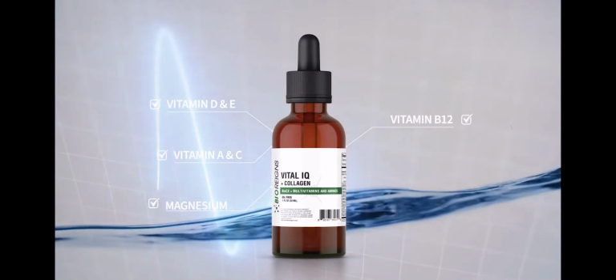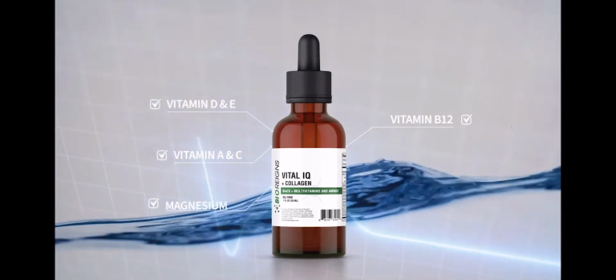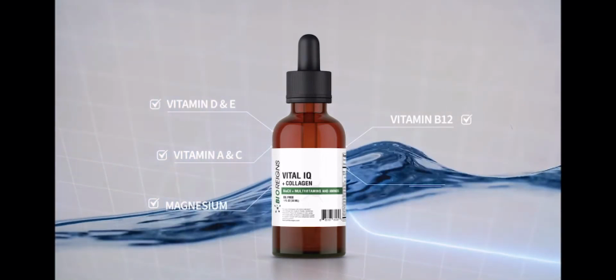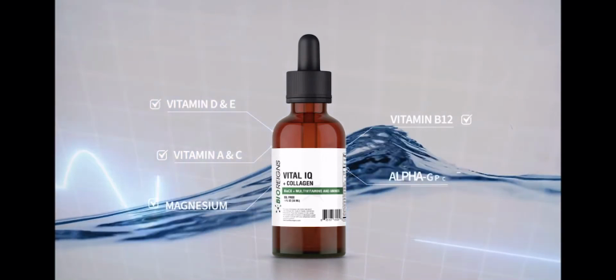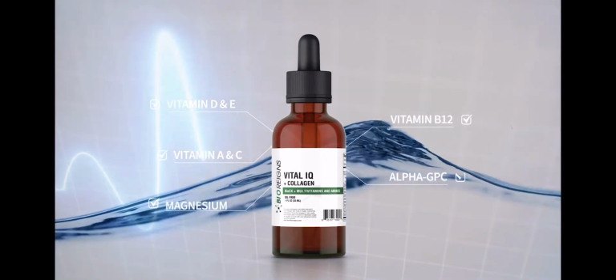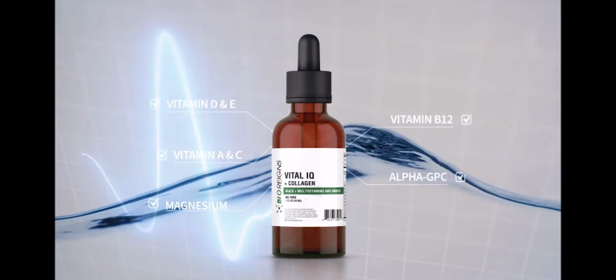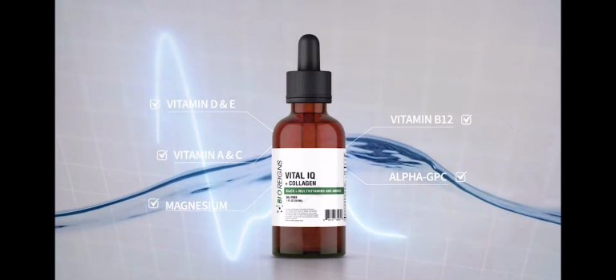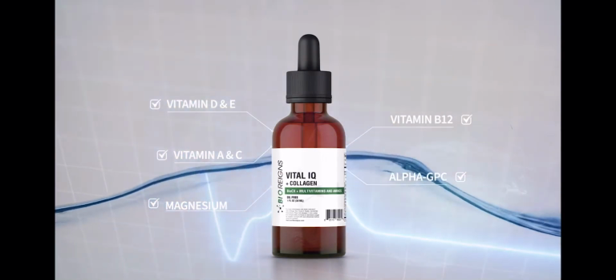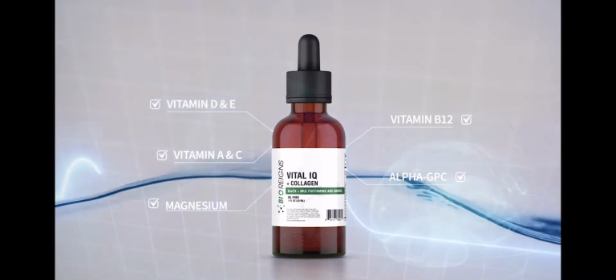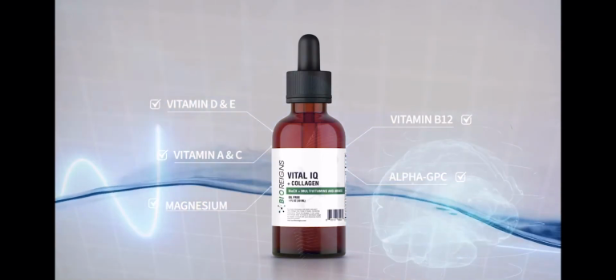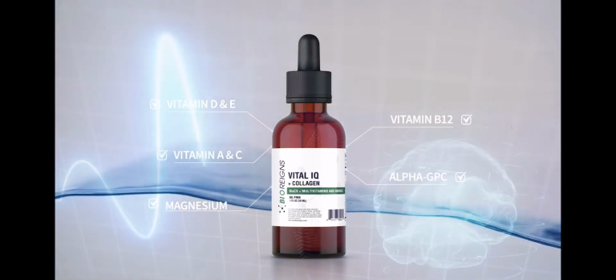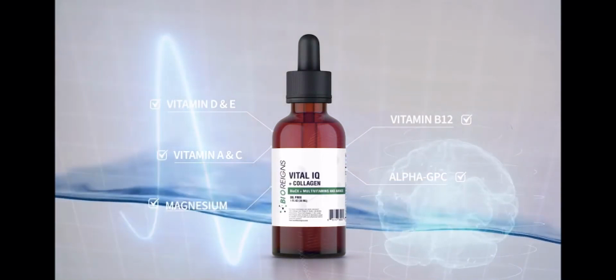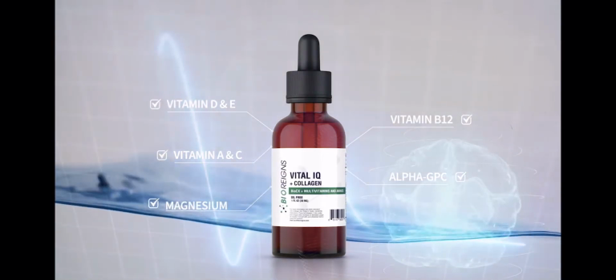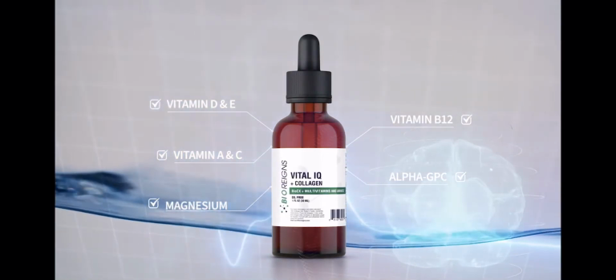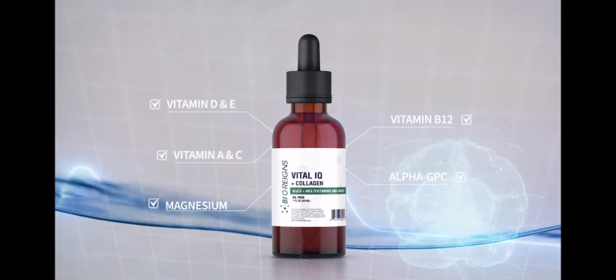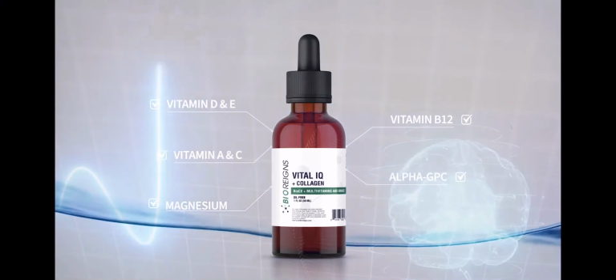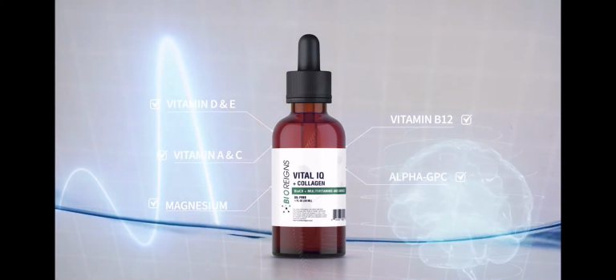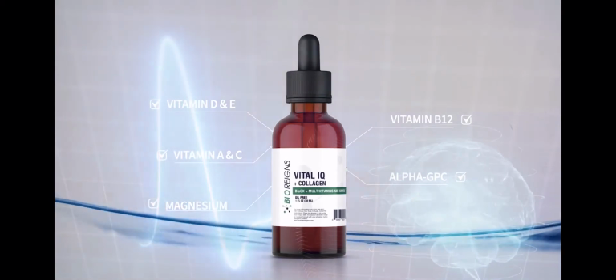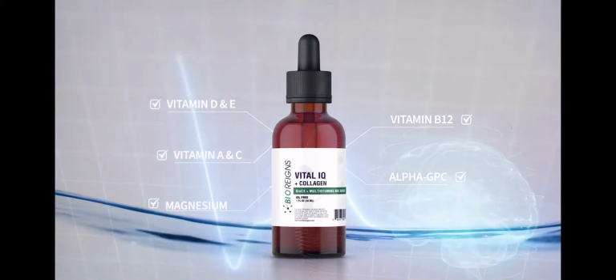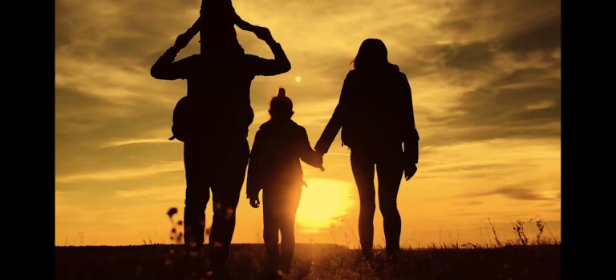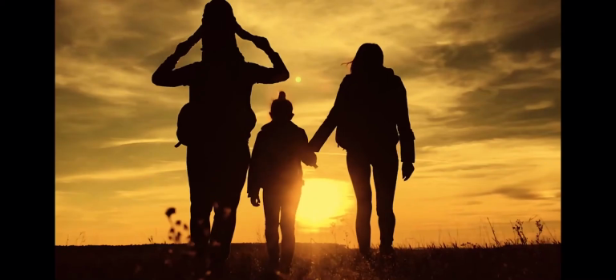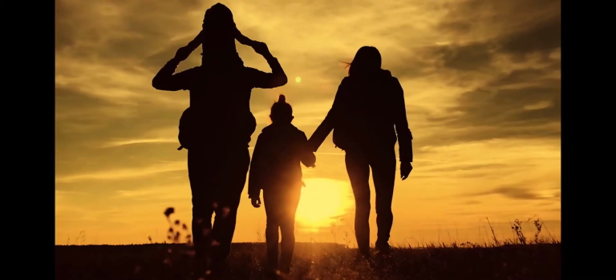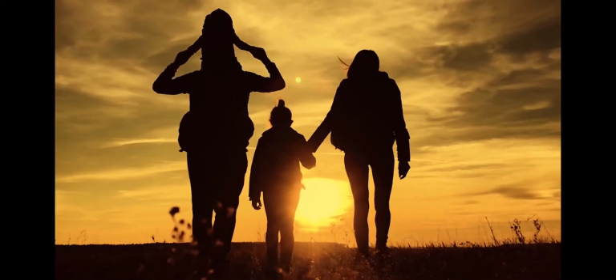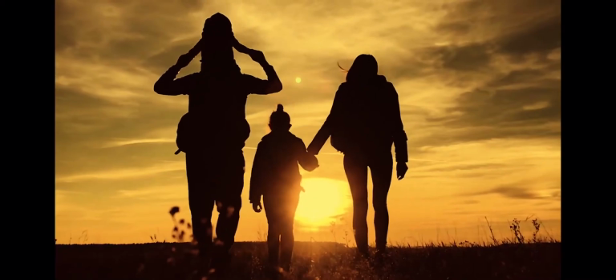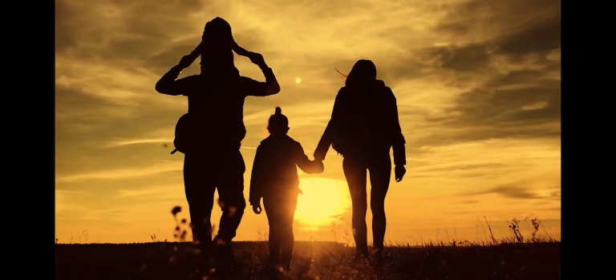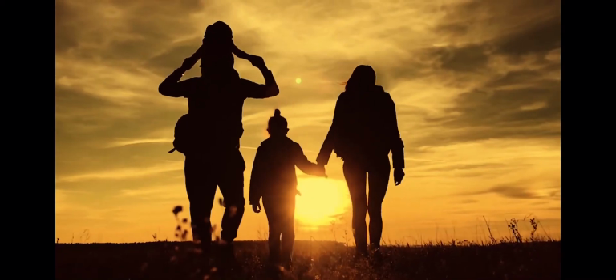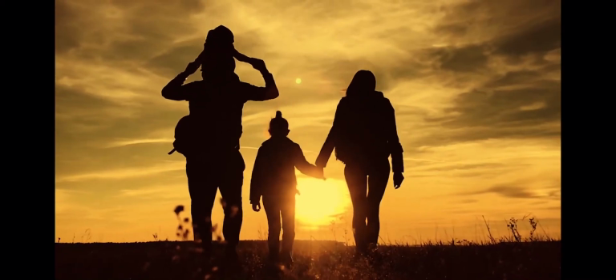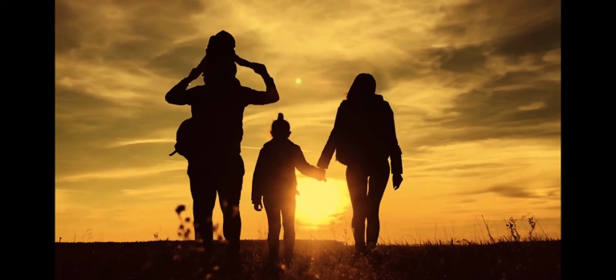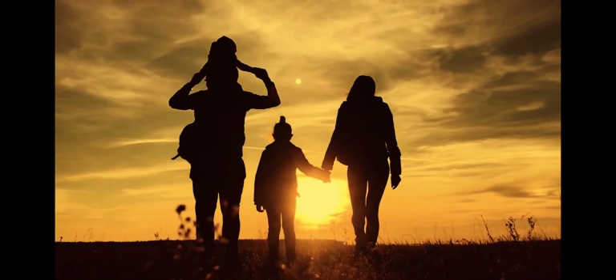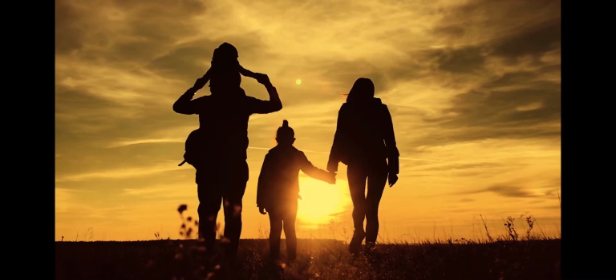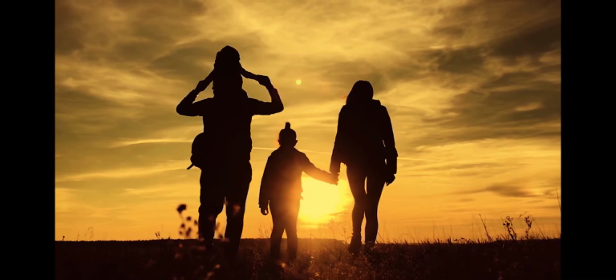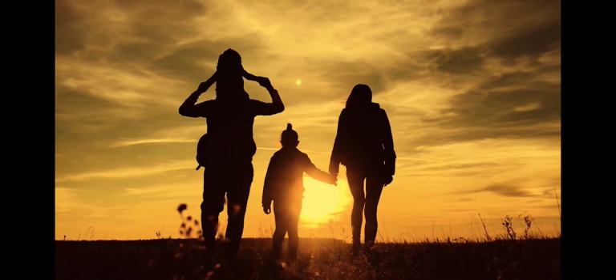There is also alpha-GPC, a natural choline that can improve memory and overall brain function. Almost everyone can benefit from a regular dose of such a wide range of nutrients.